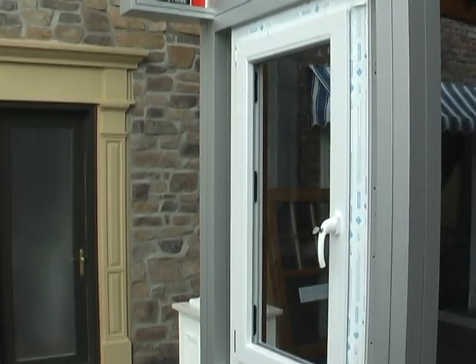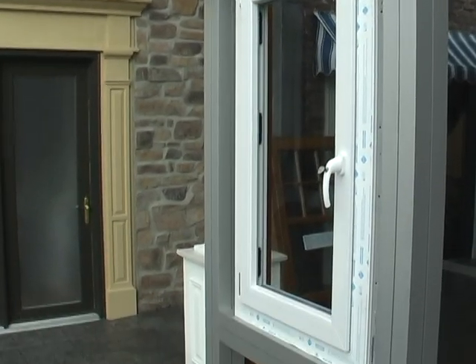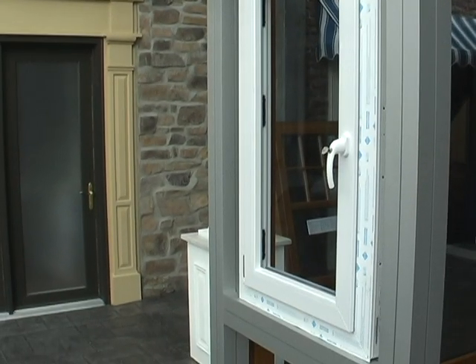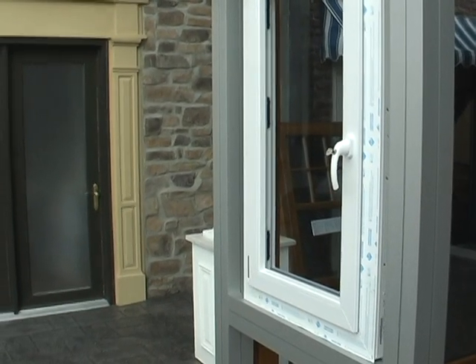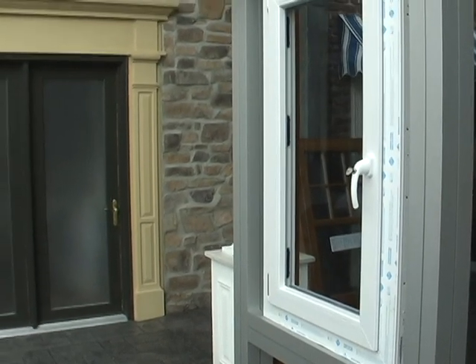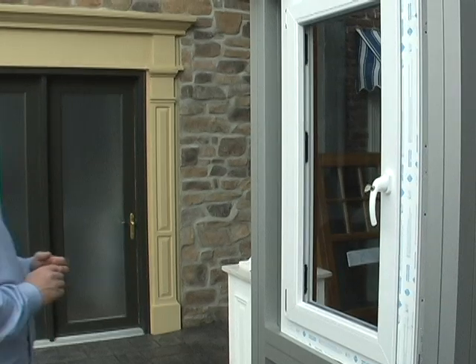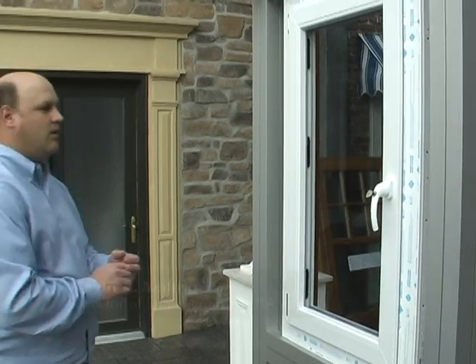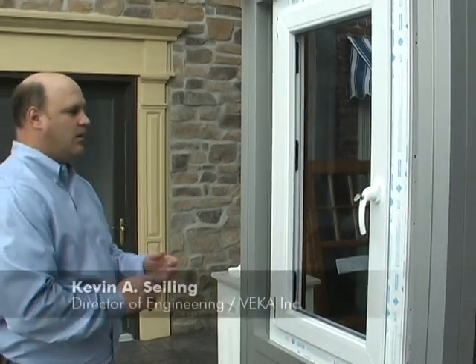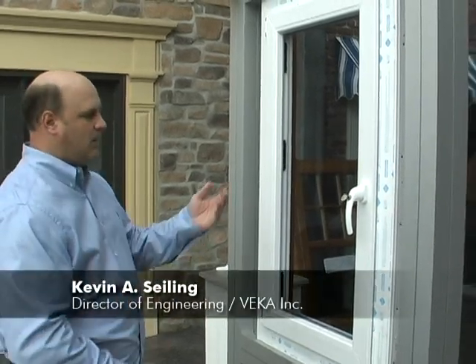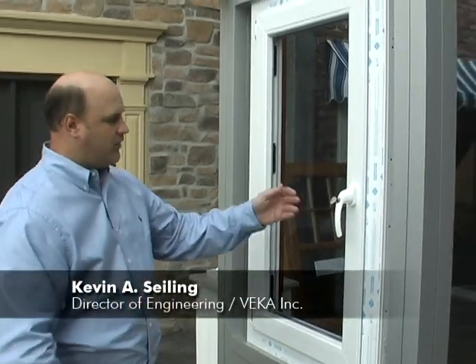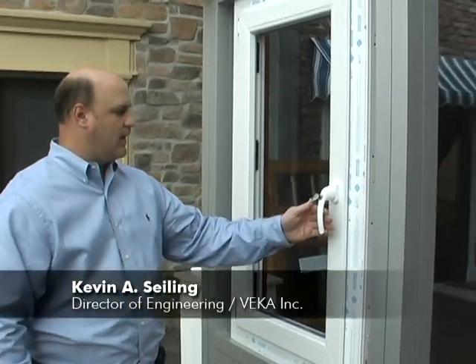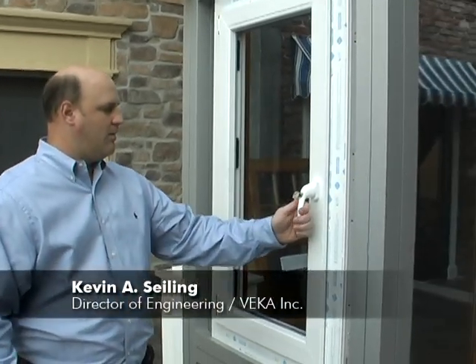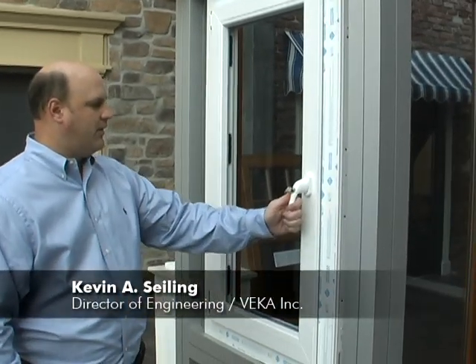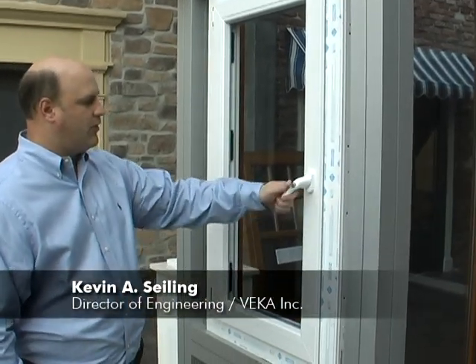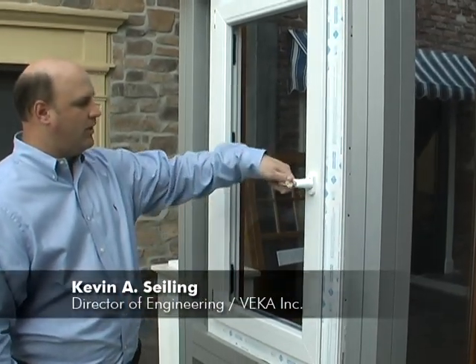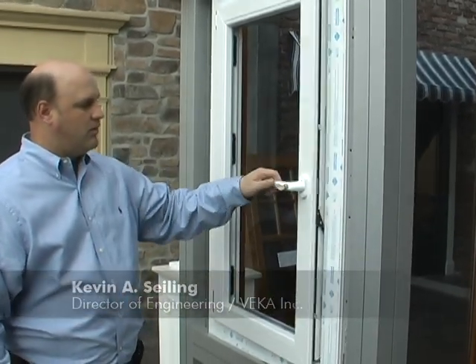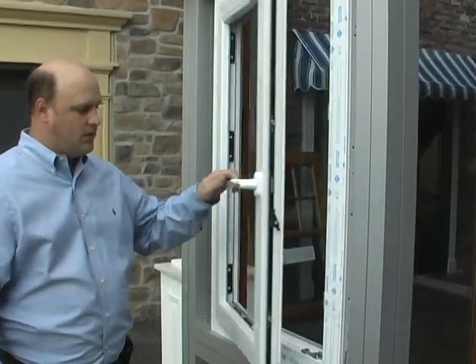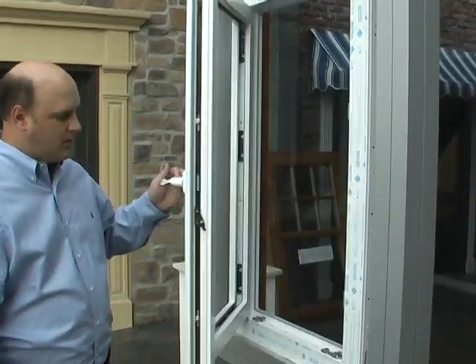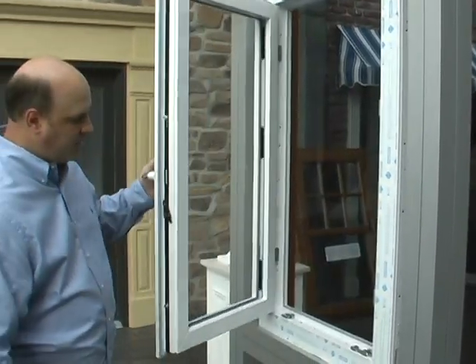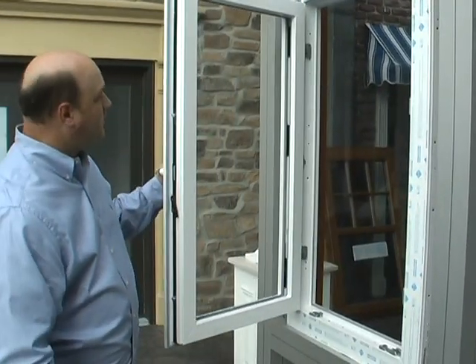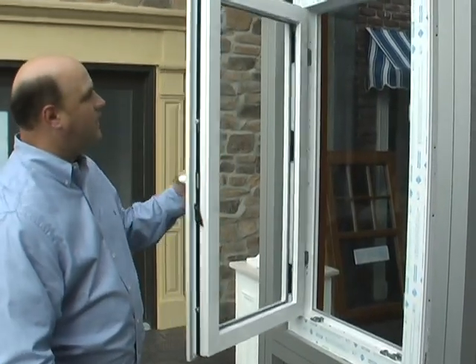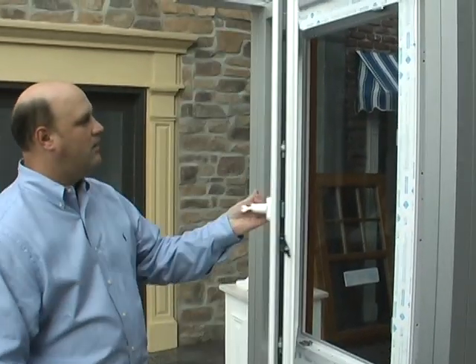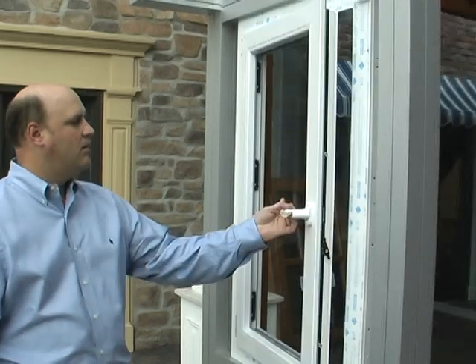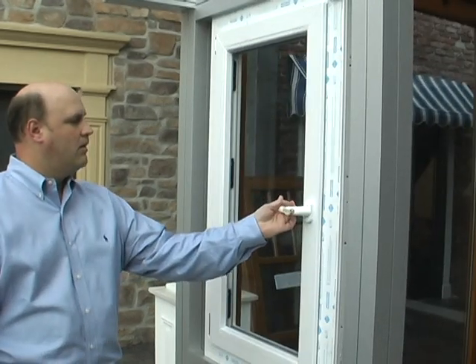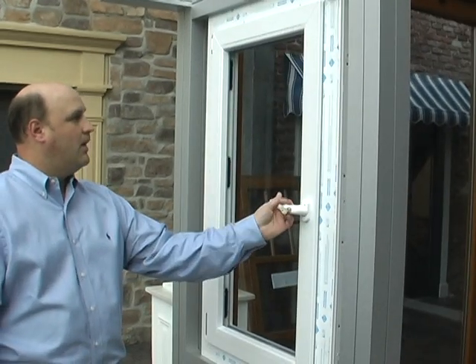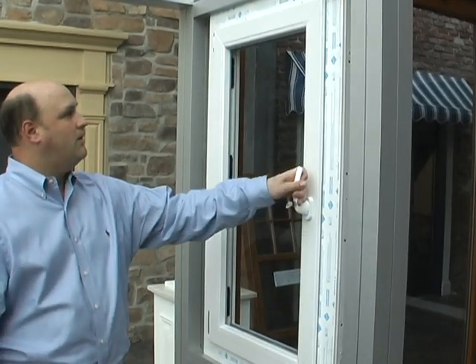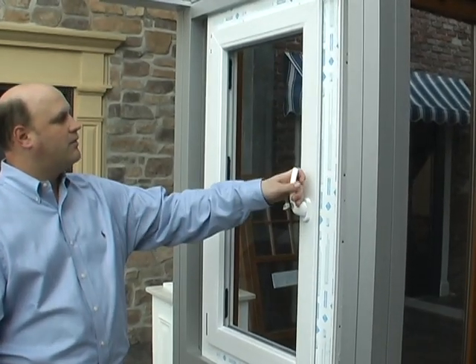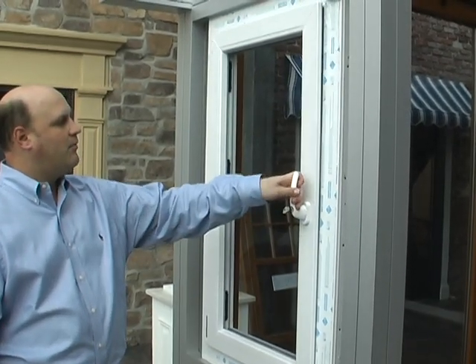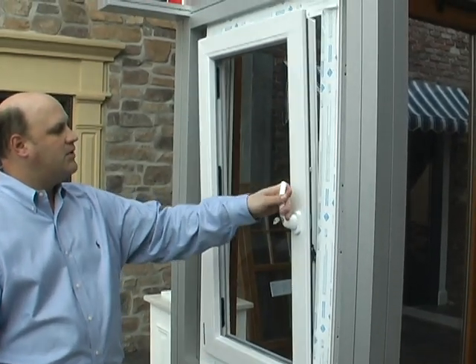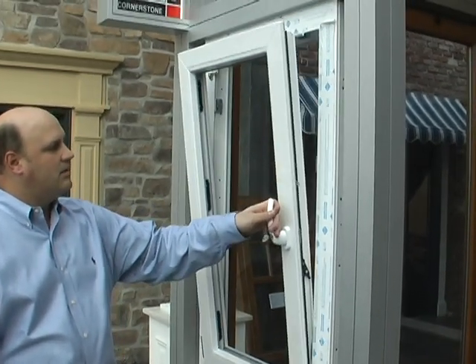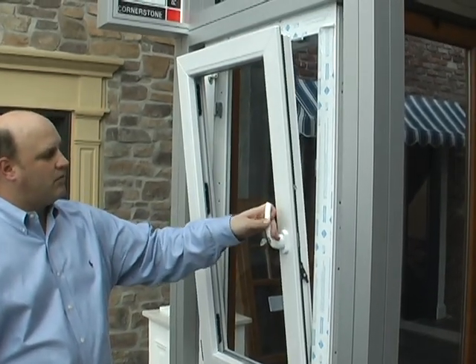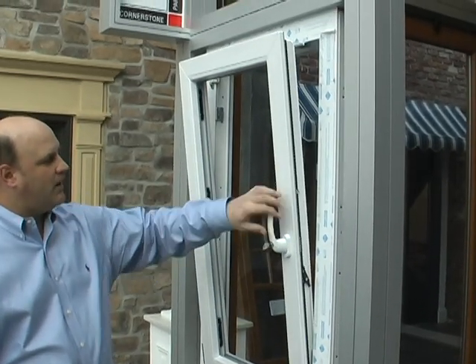Here we are at the Becca showroom again, talking about the tilt and turn window, which turns in for cleaning and tilts for ventilation.